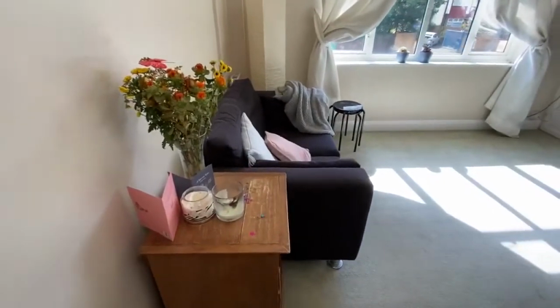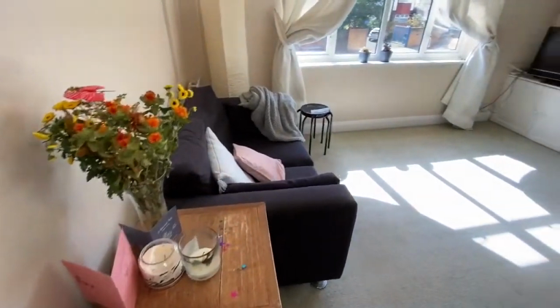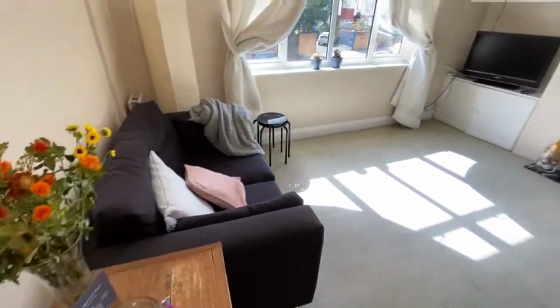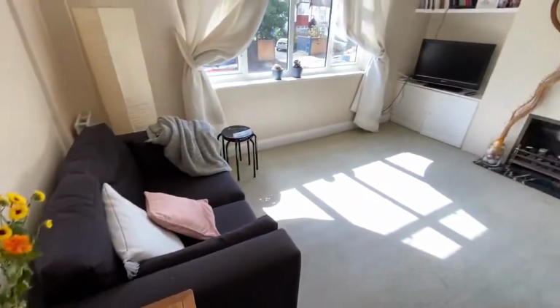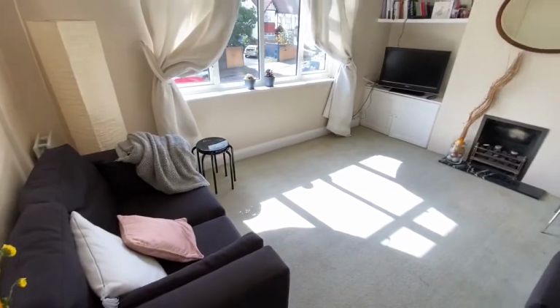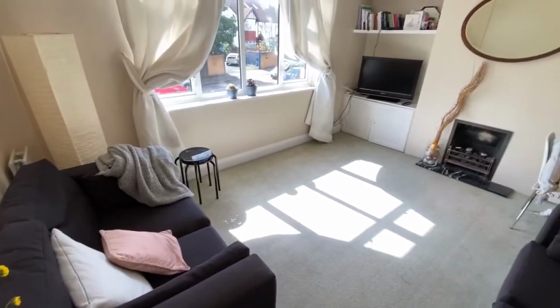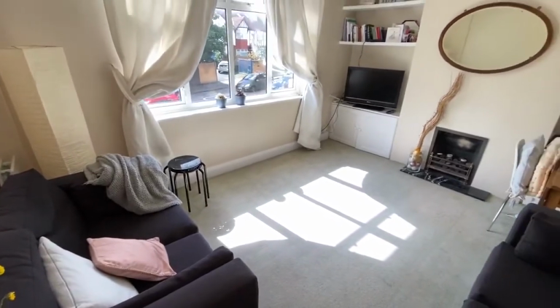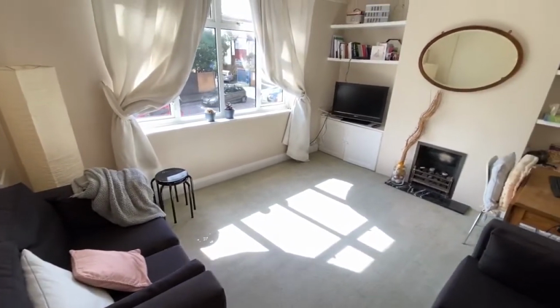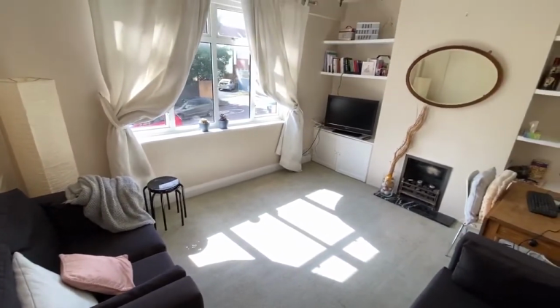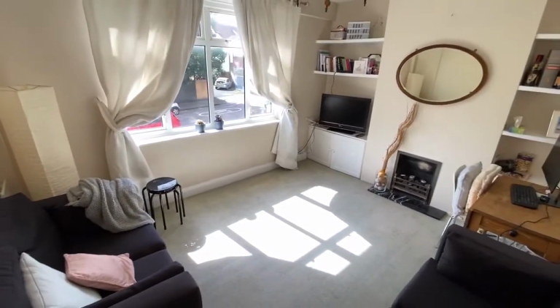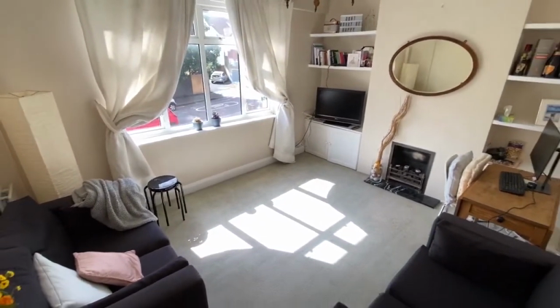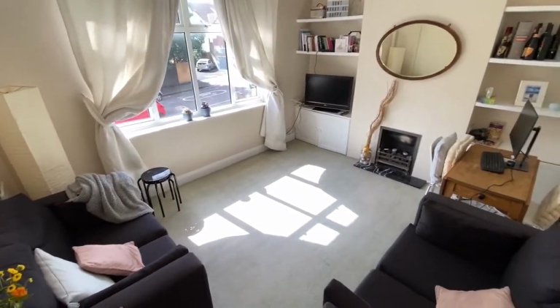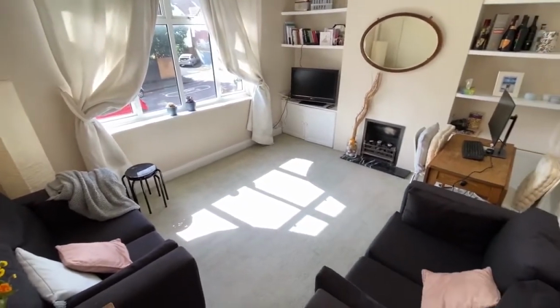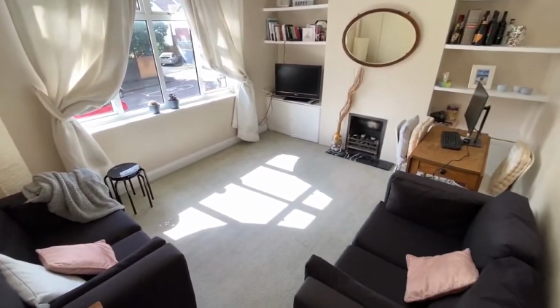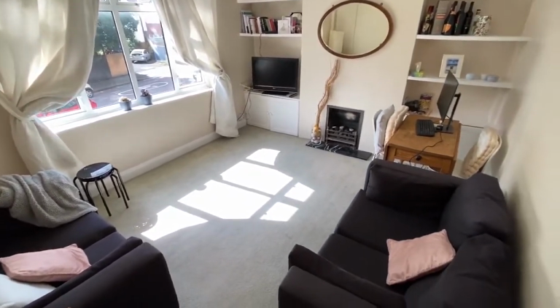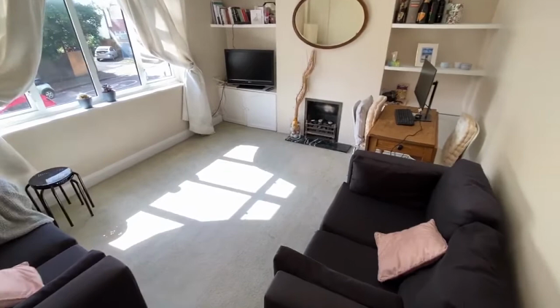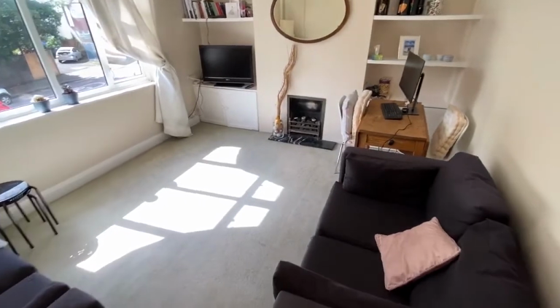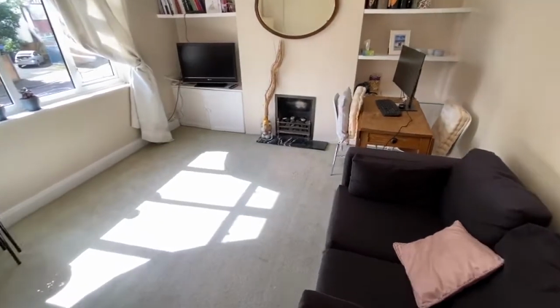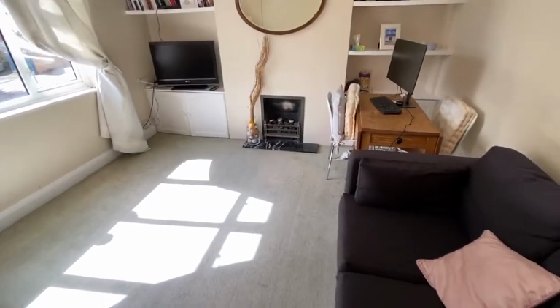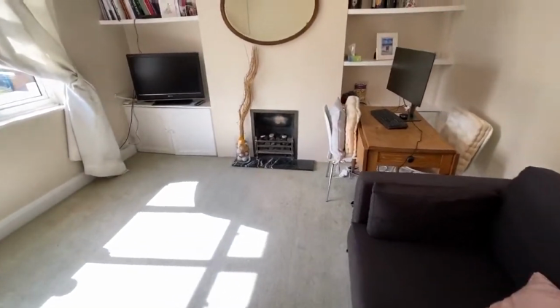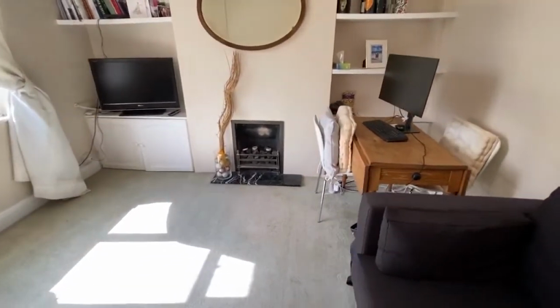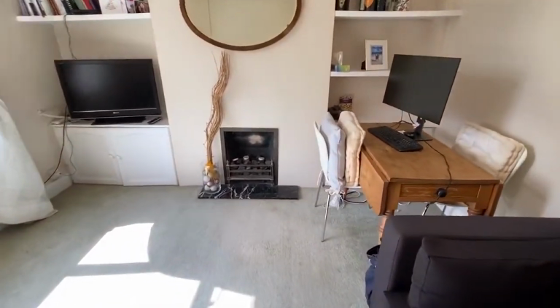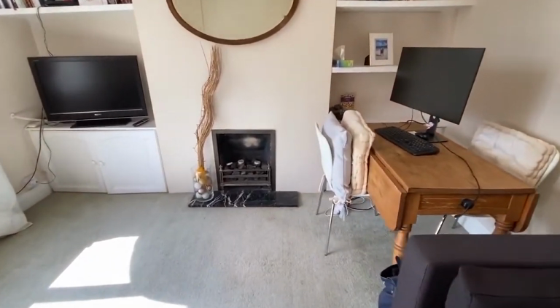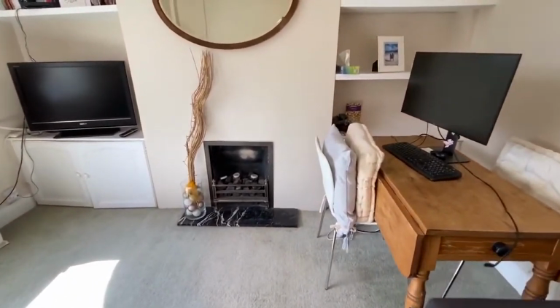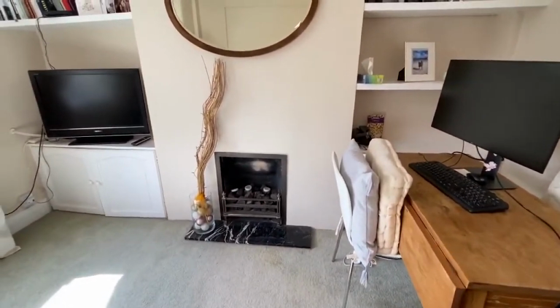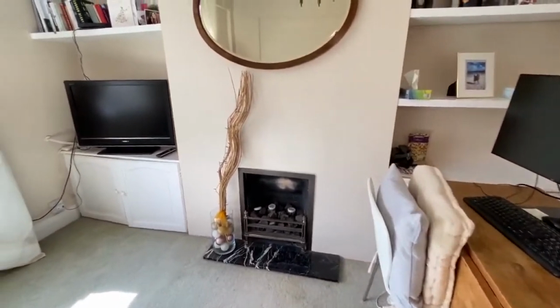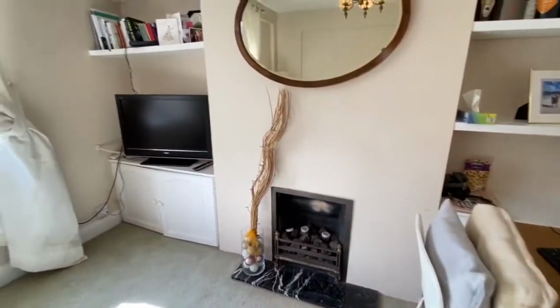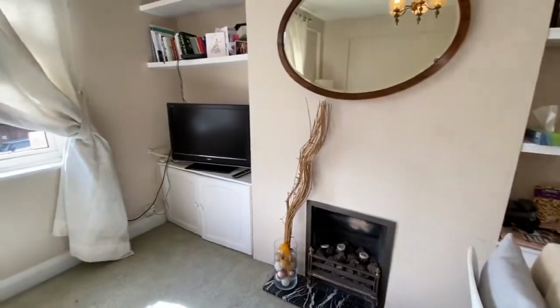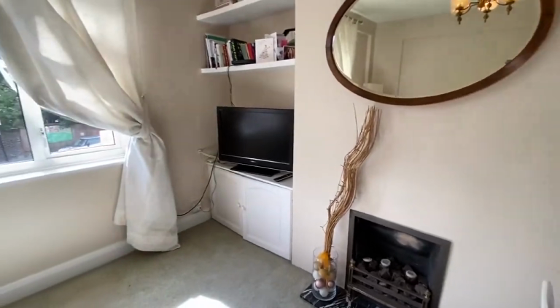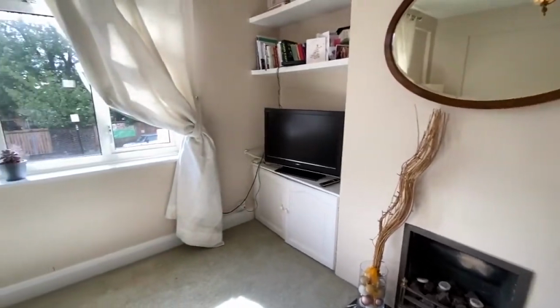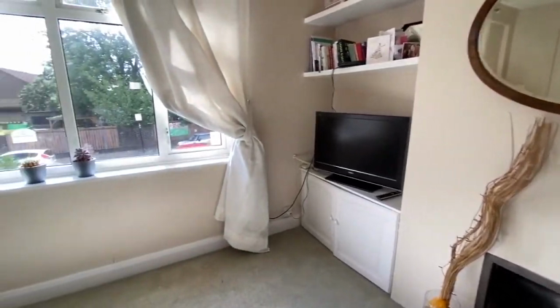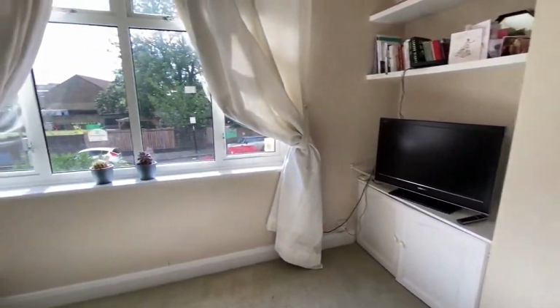This is our very bright reception room which has a southerly aspect. The flat is fully double glazed and is currently furnished, but the landlord can be very flexible on the furniture arrangements.